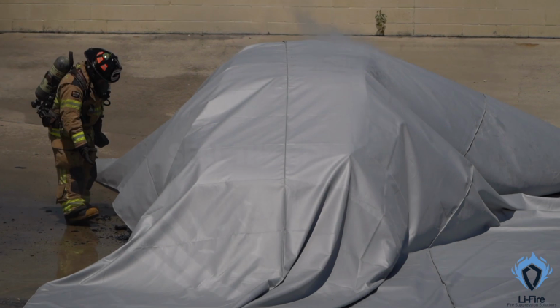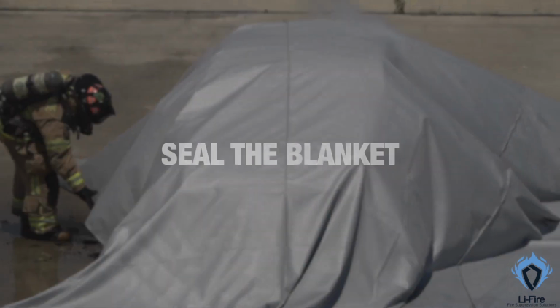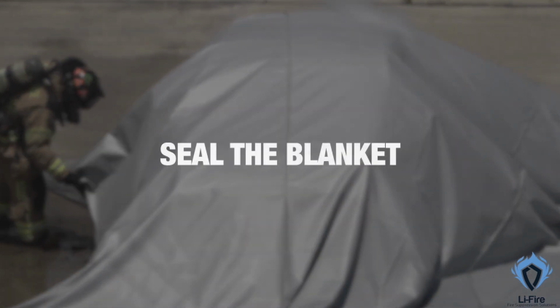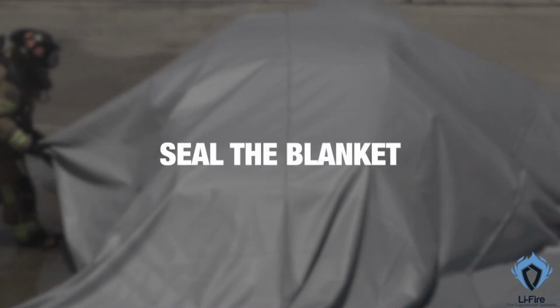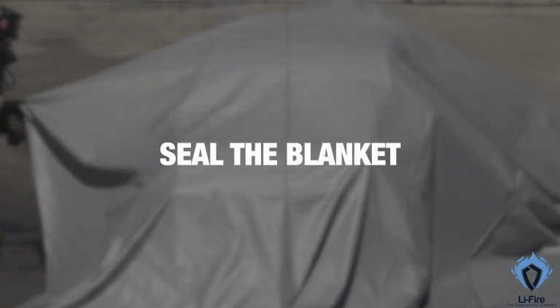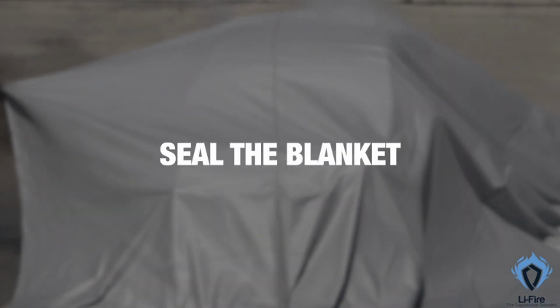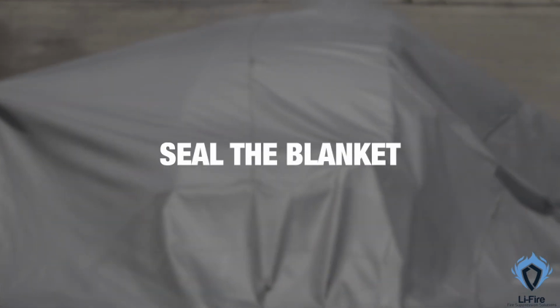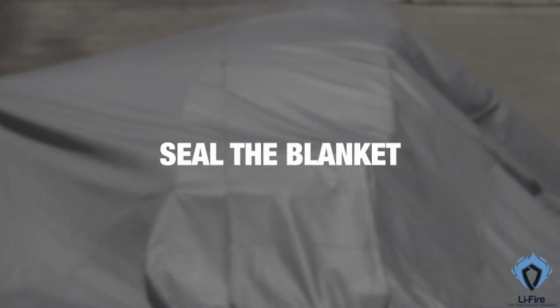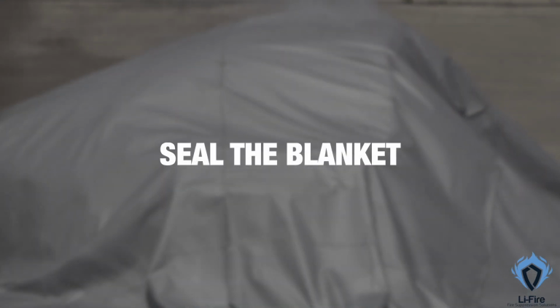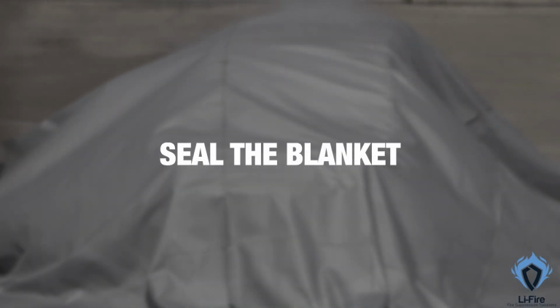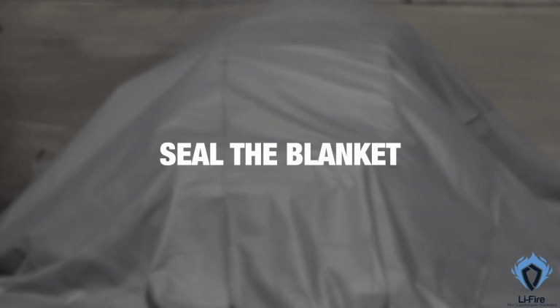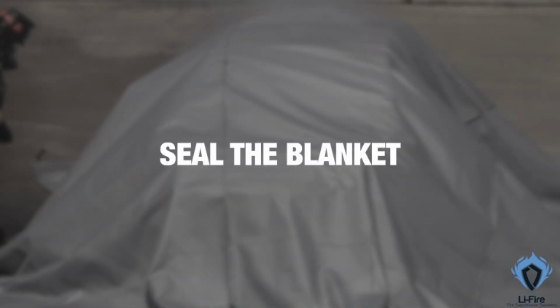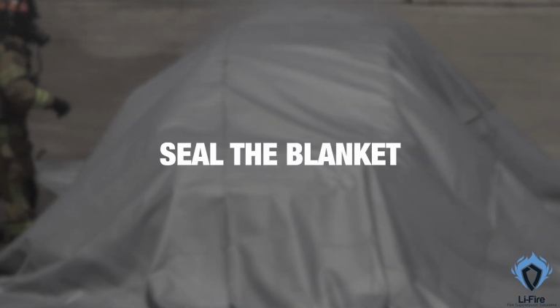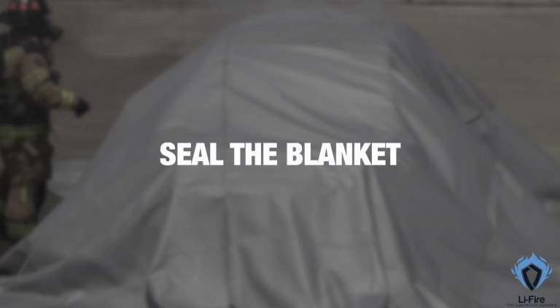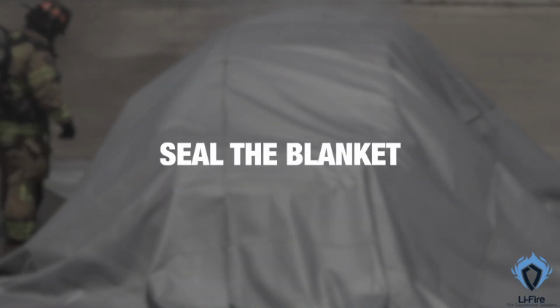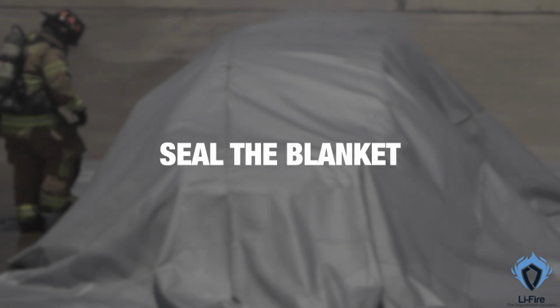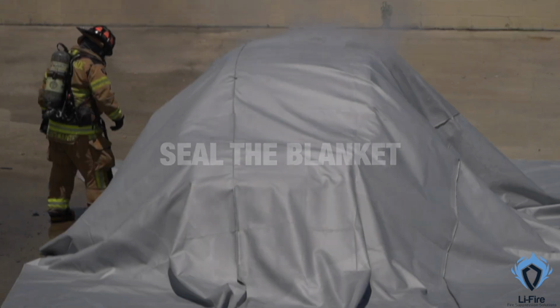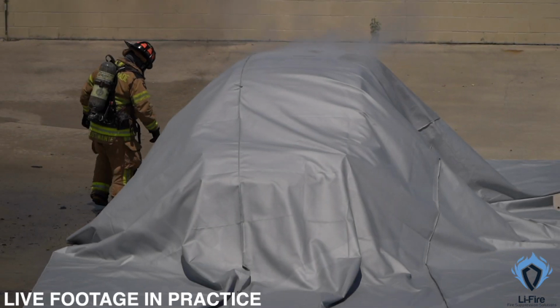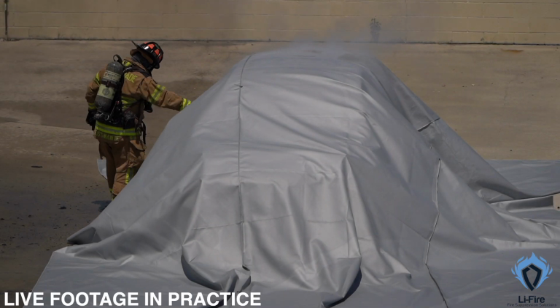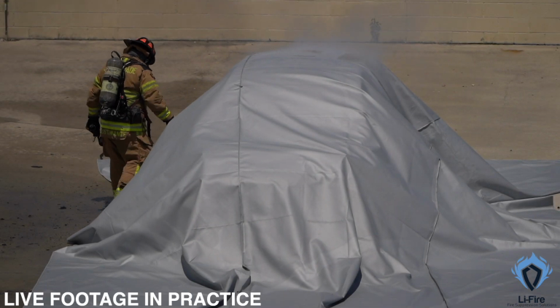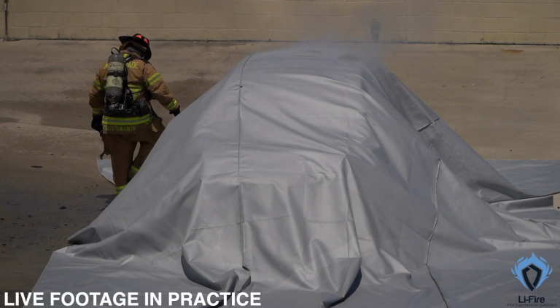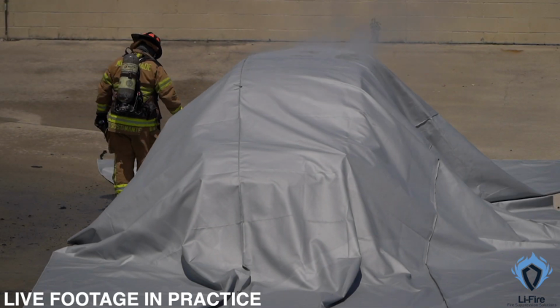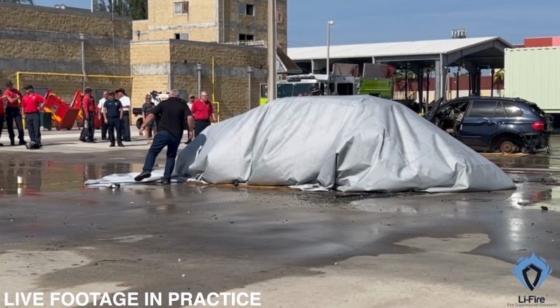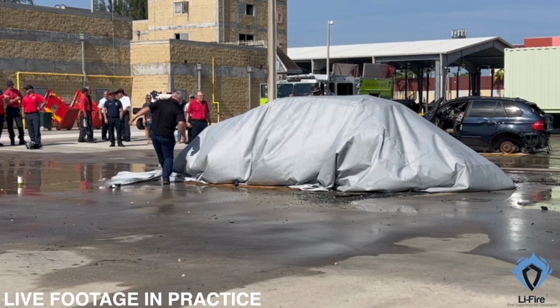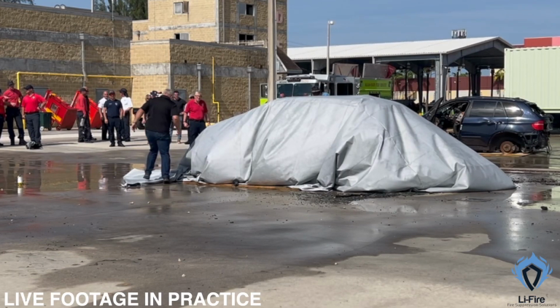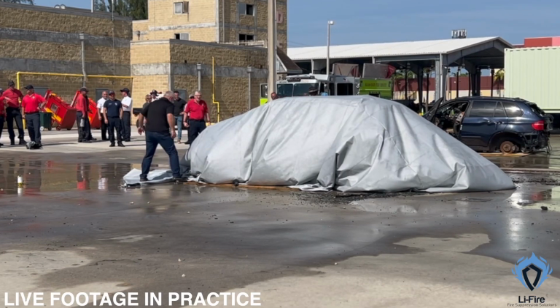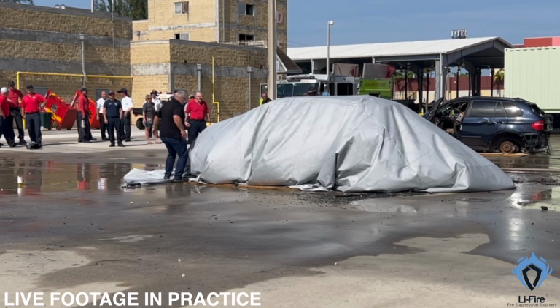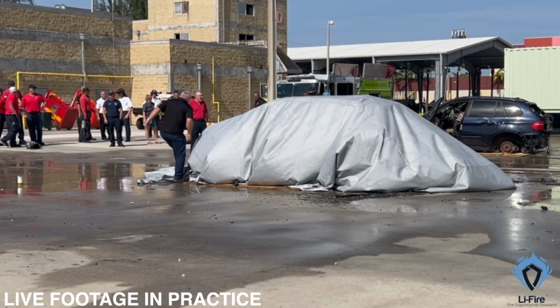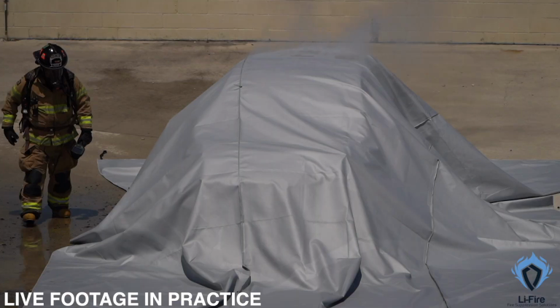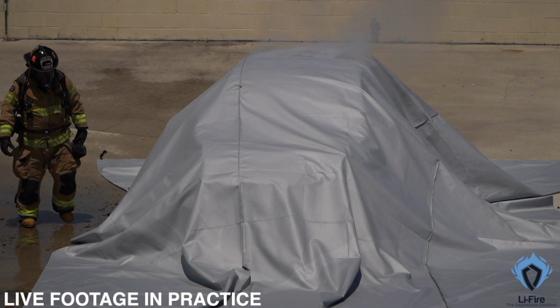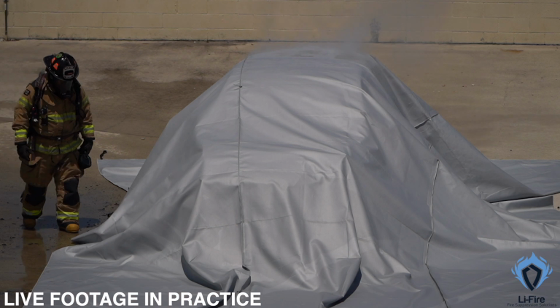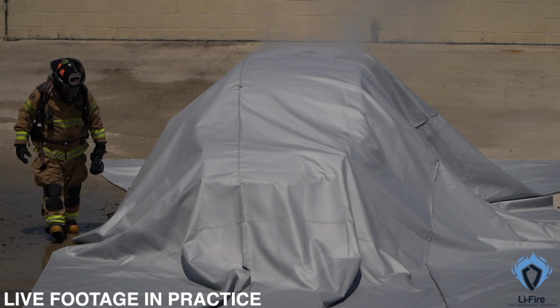Now, tuck the bottom of the blanket around the vehicle. The goal is to form a tight seal, preventing smoke and flames from escaping from underneath. It's important to work methodically and carefully, ensuring the entire base of the vehicle is covered.